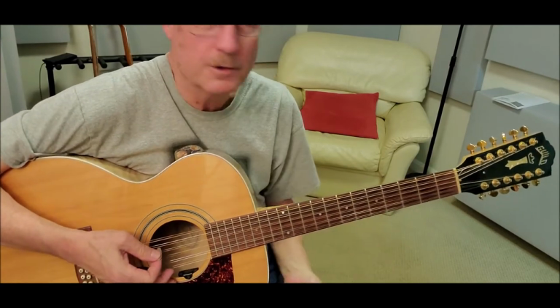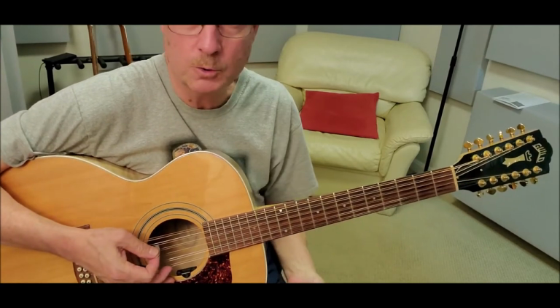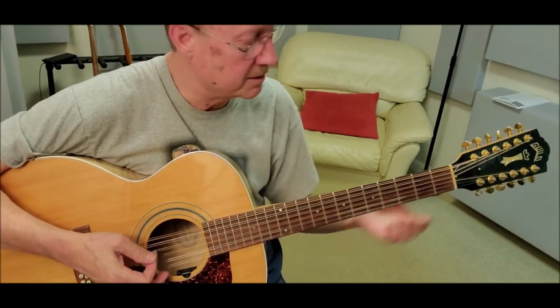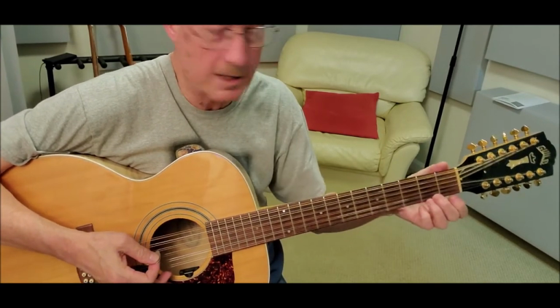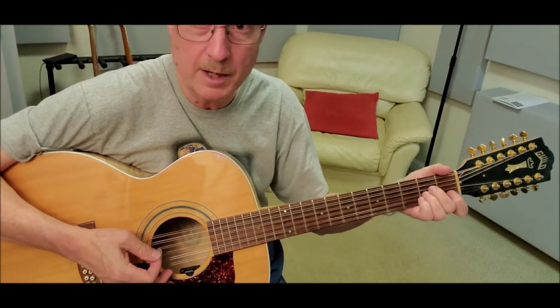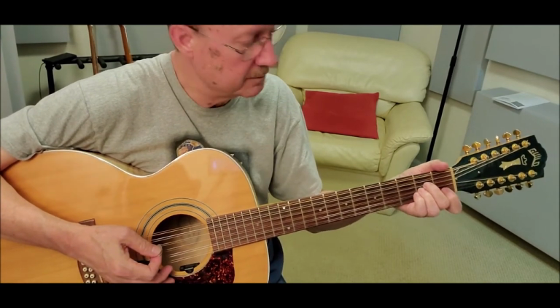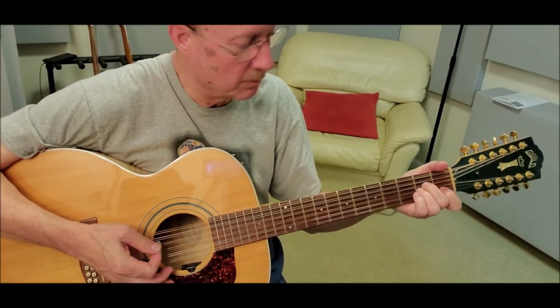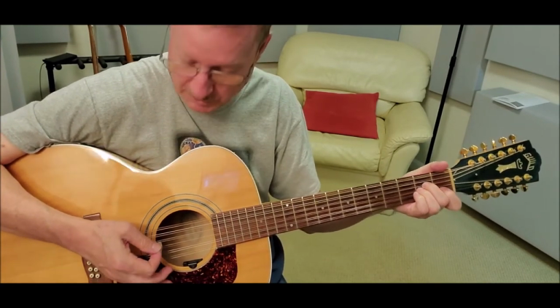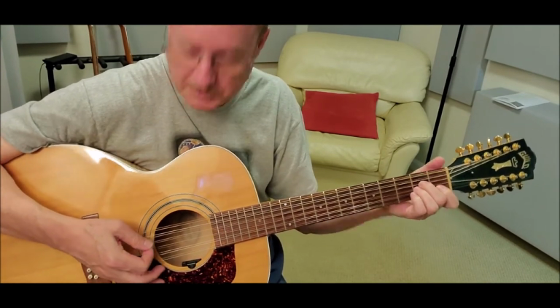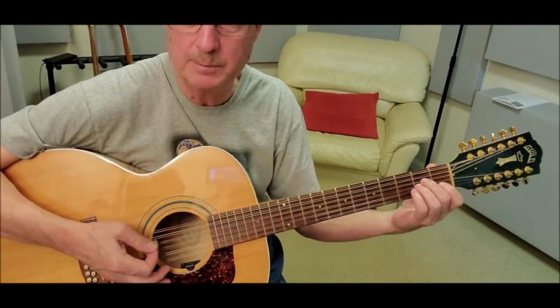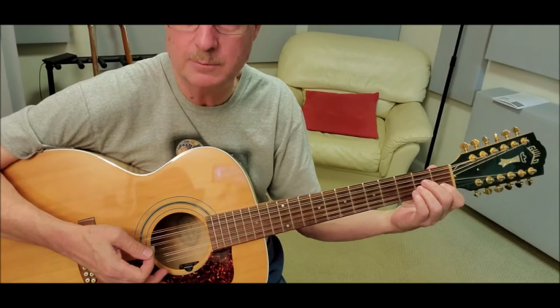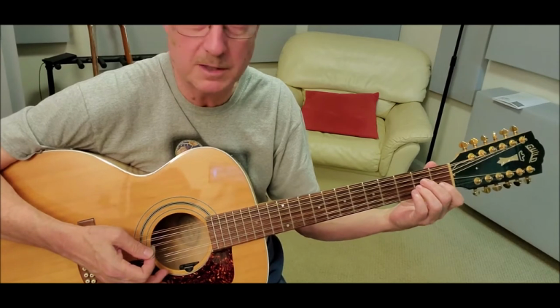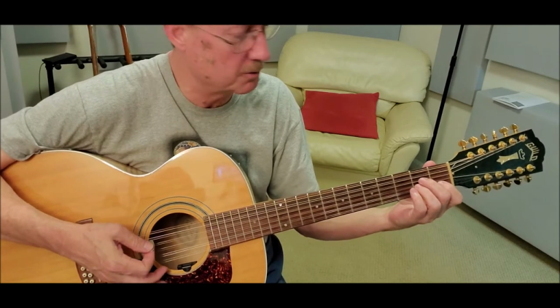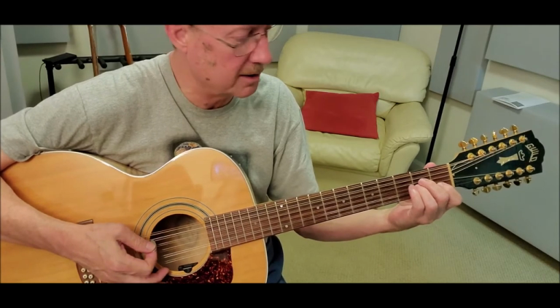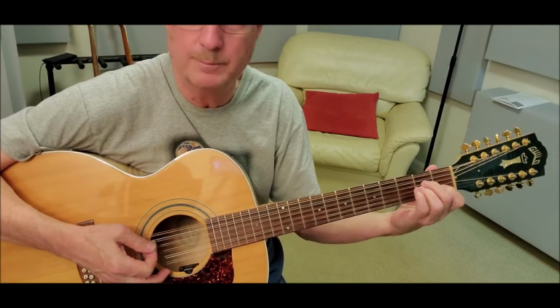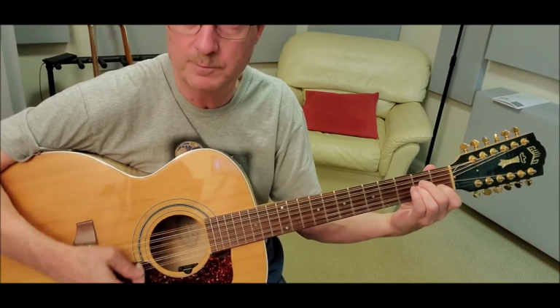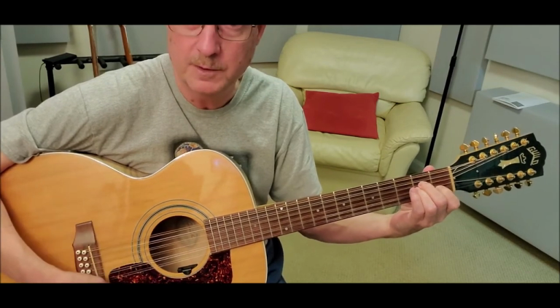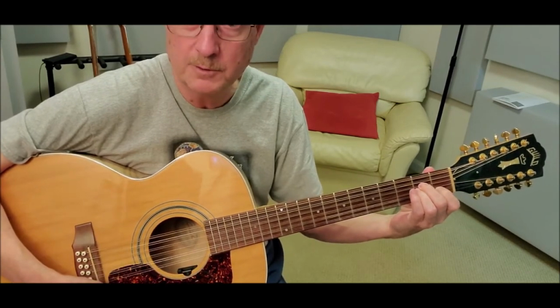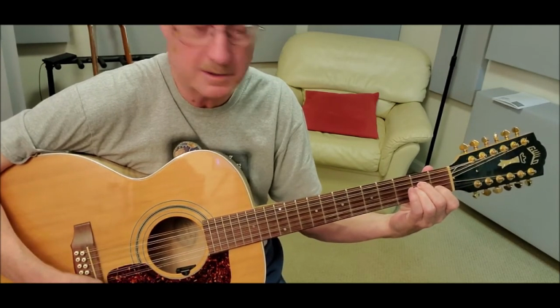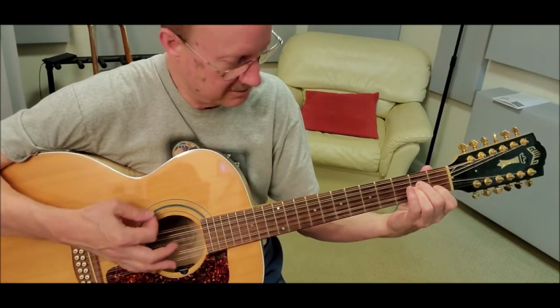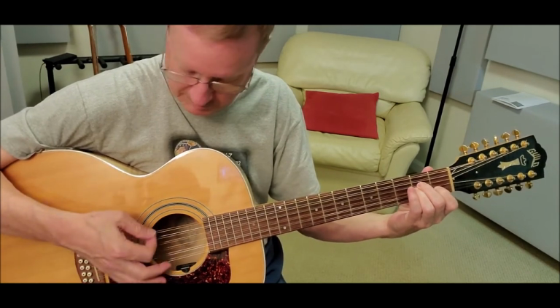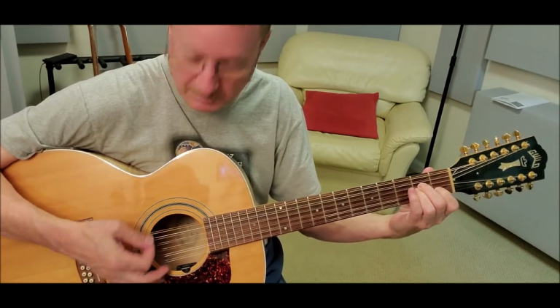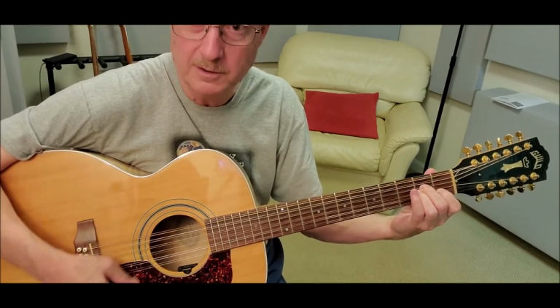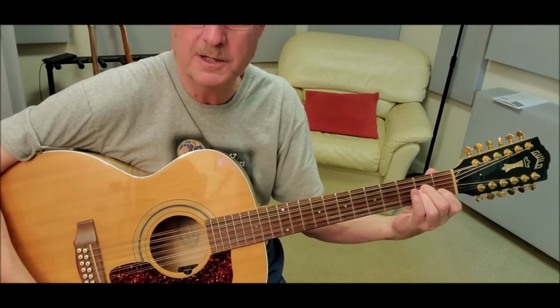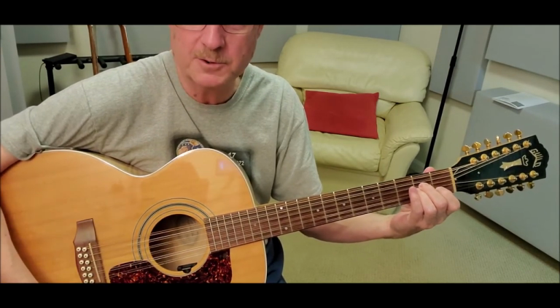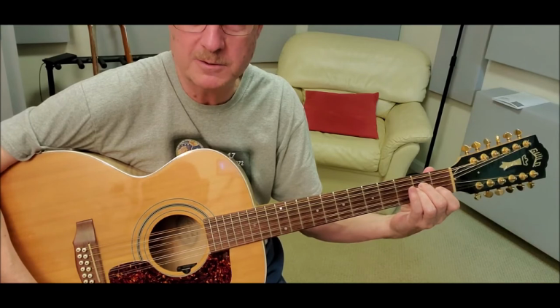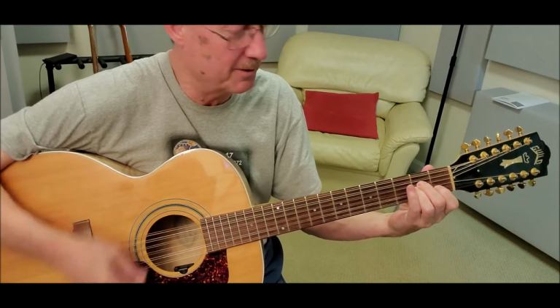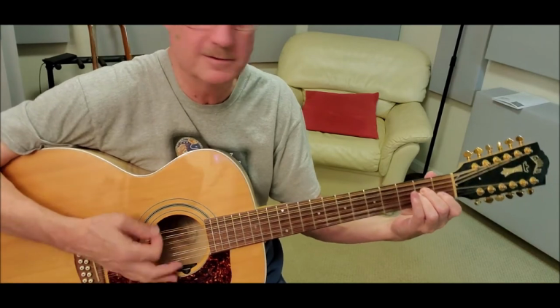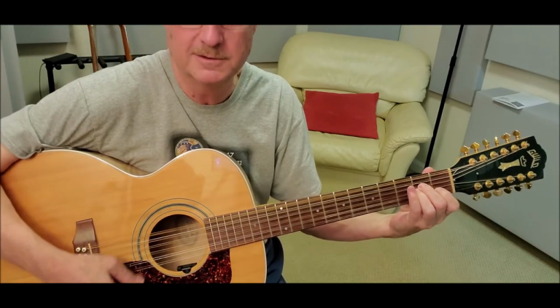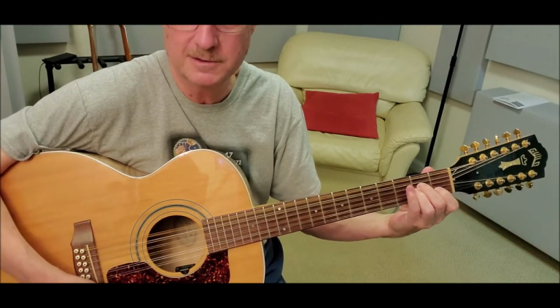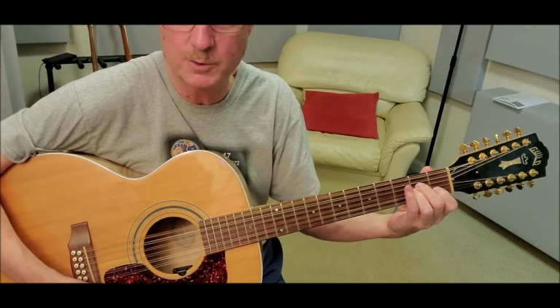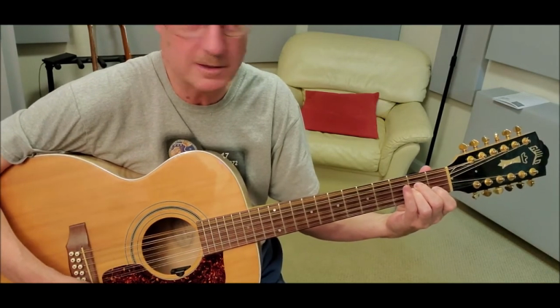Third chord is just an A minor — regular old A minor shape like you would use any other way, except with all the other strings tuned that way. Sounds pretty amazing.